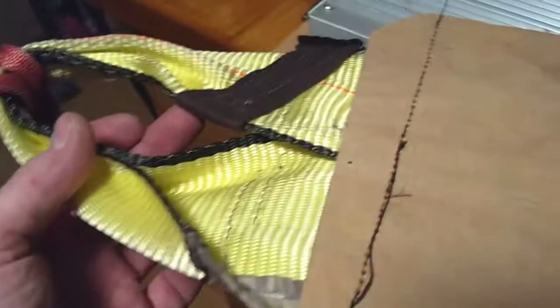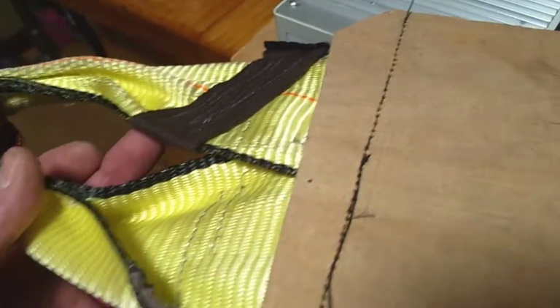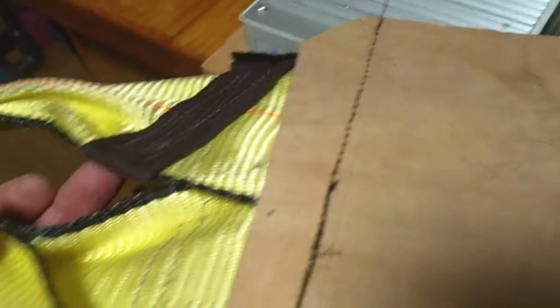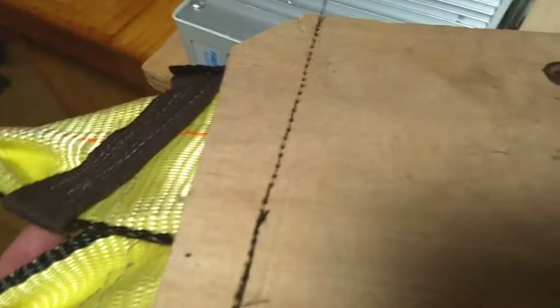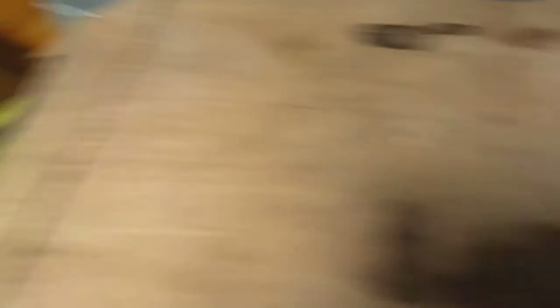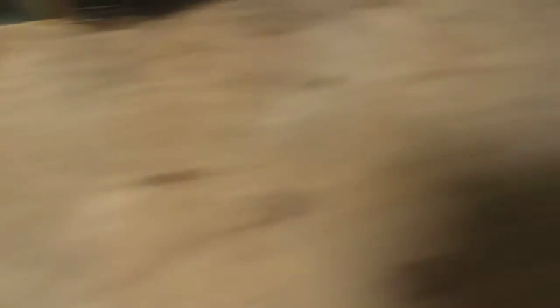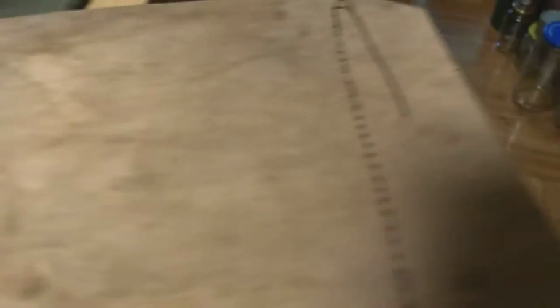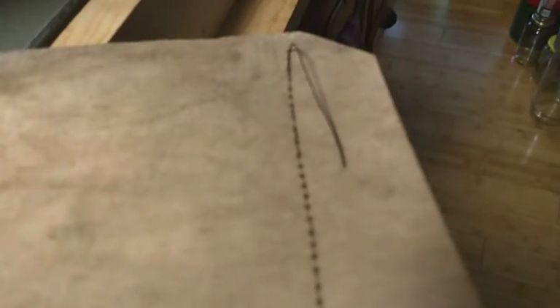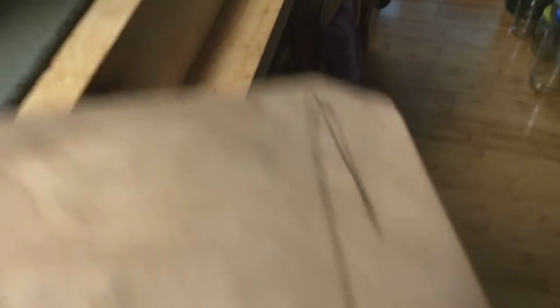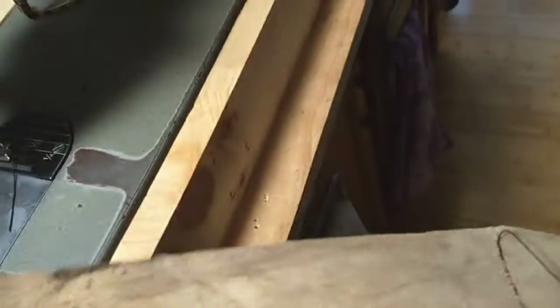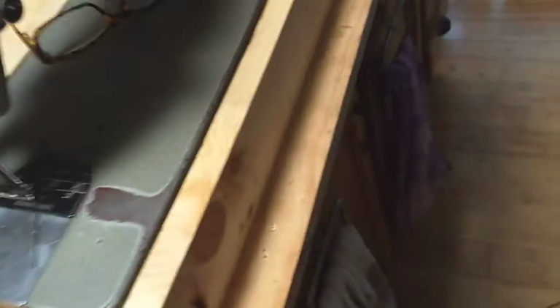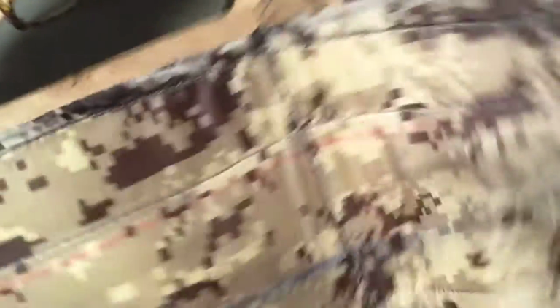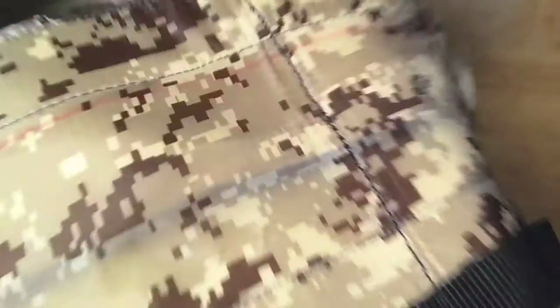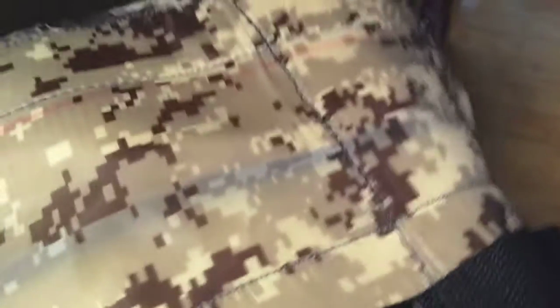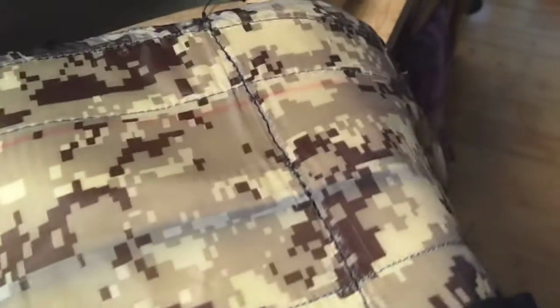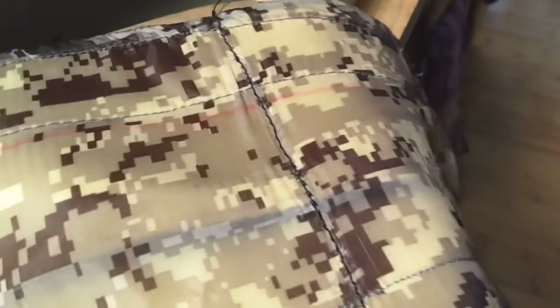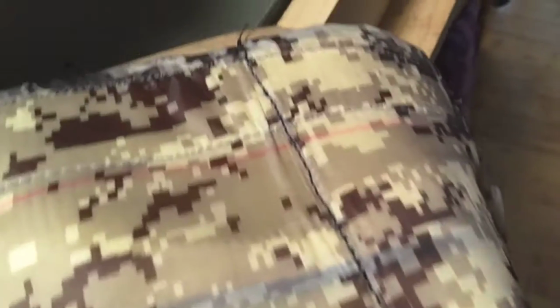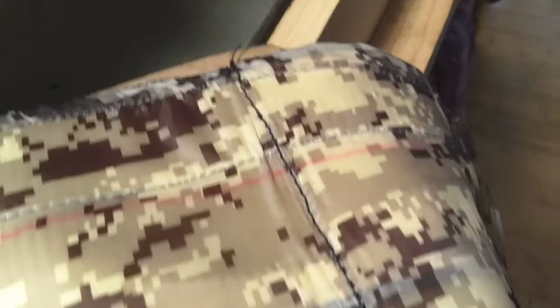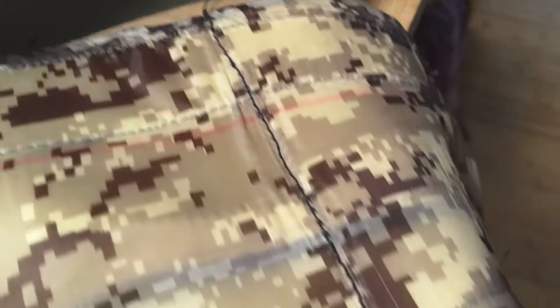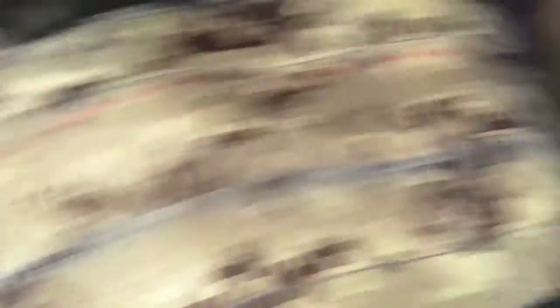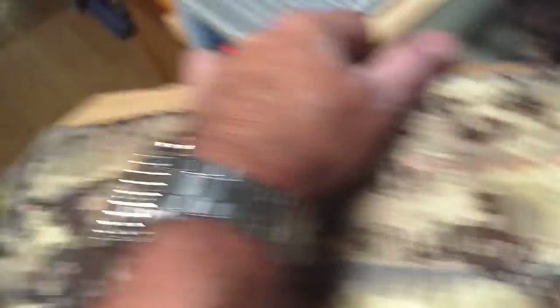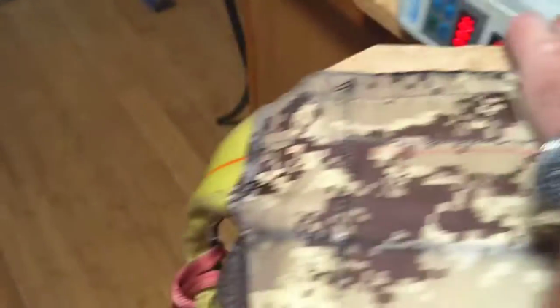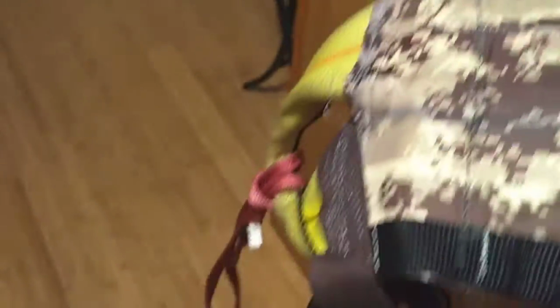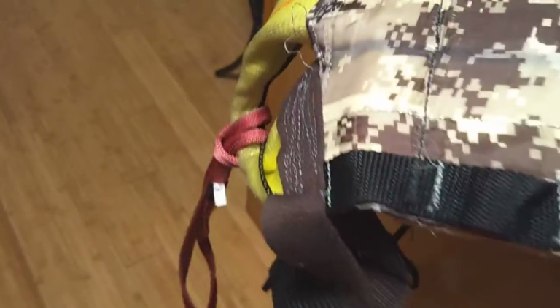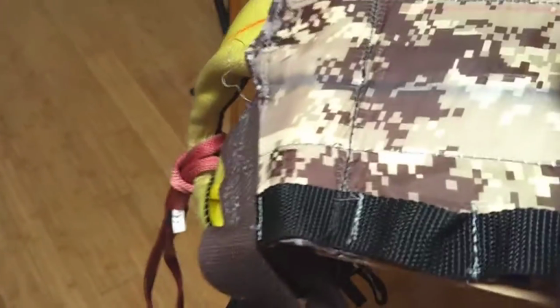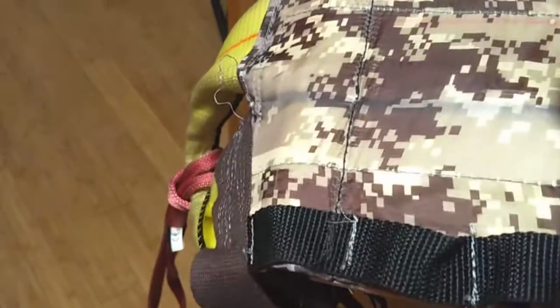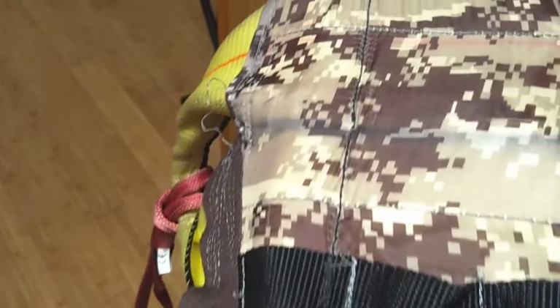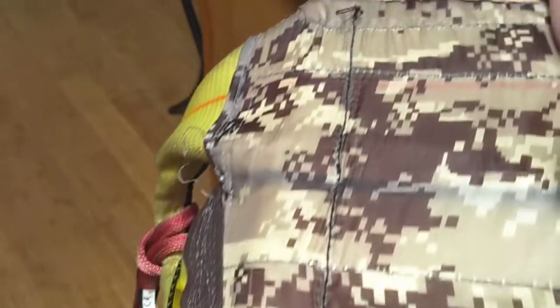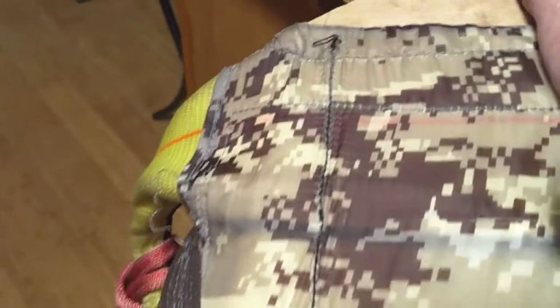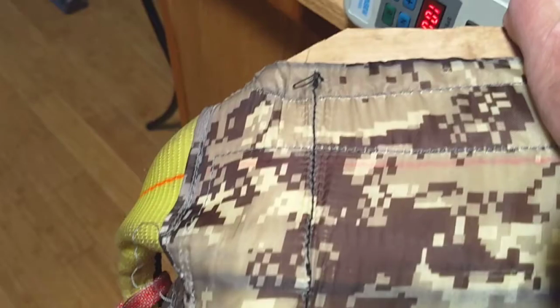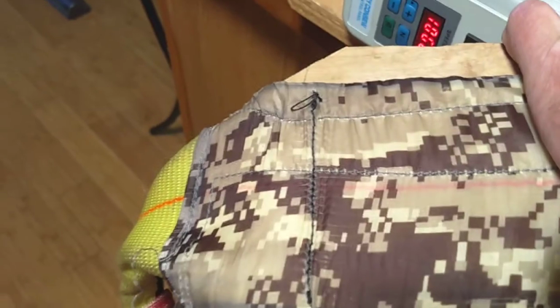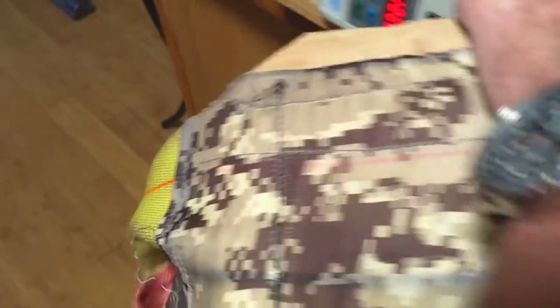Here's the stitches on this side — not too bad. The stitches on the other side, pretty good.